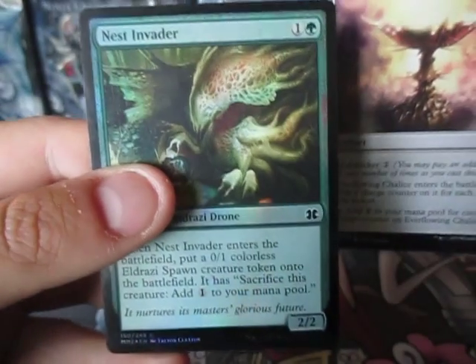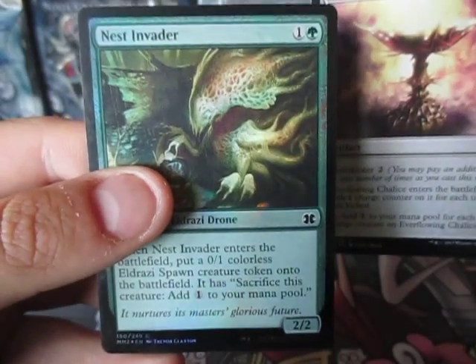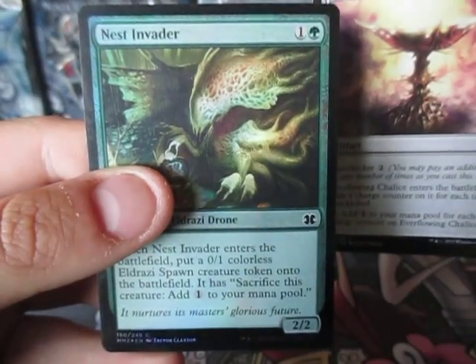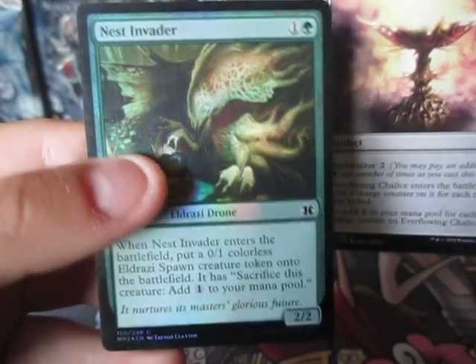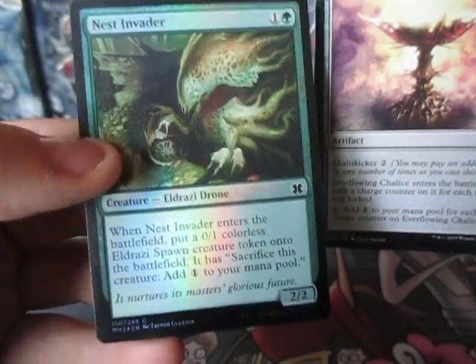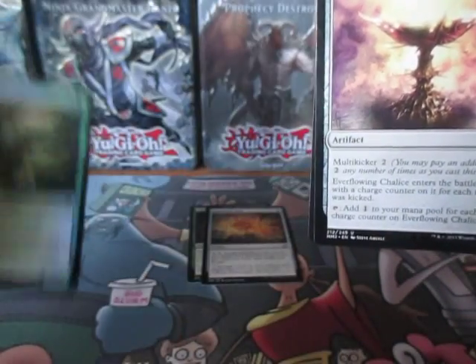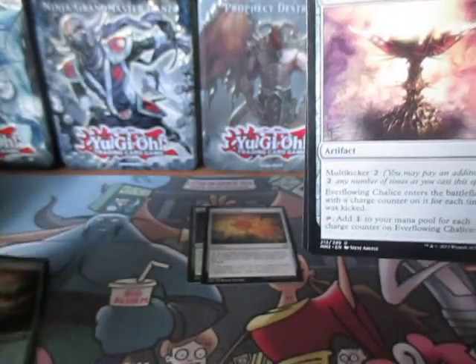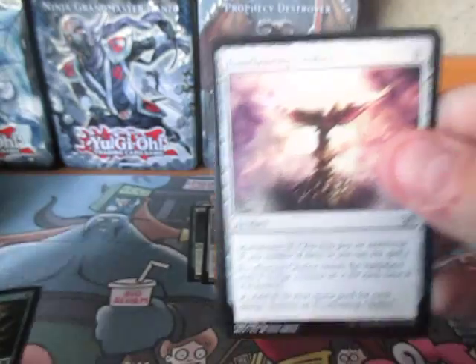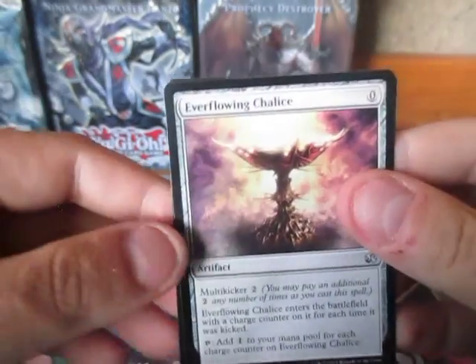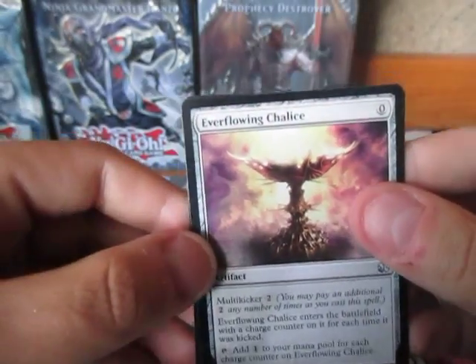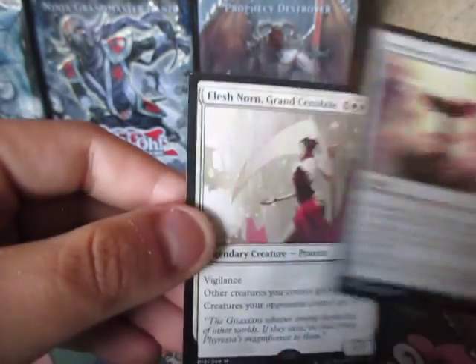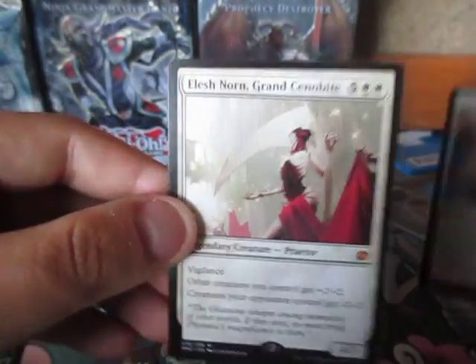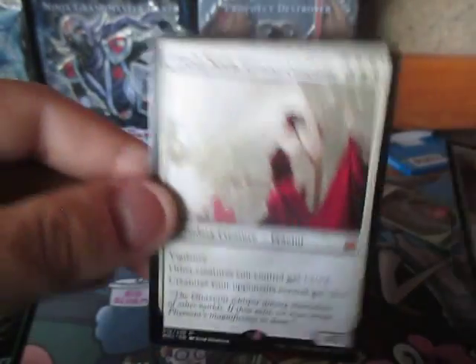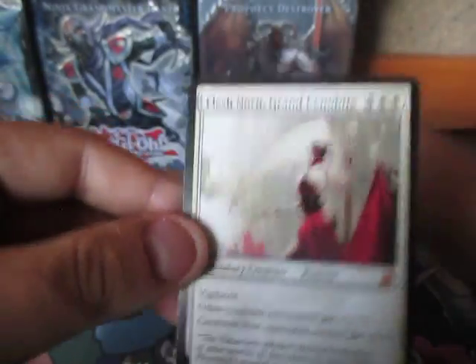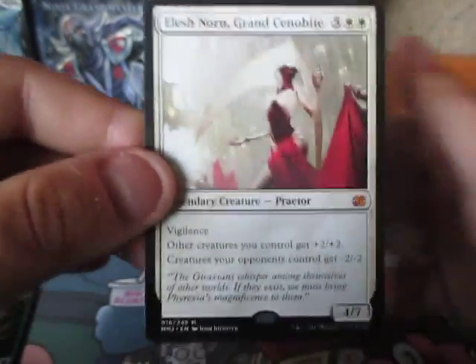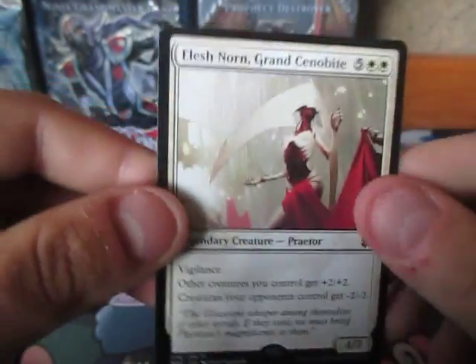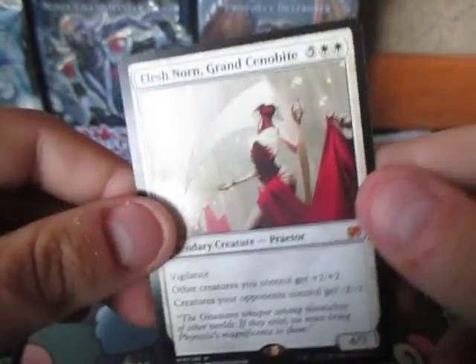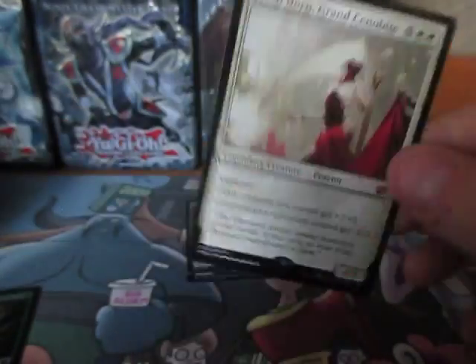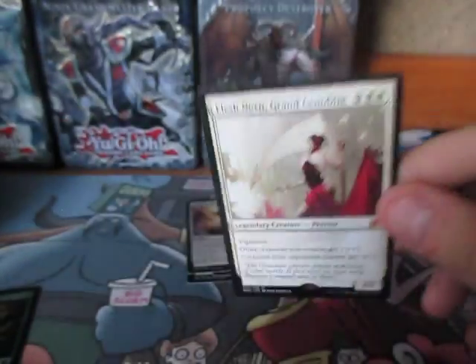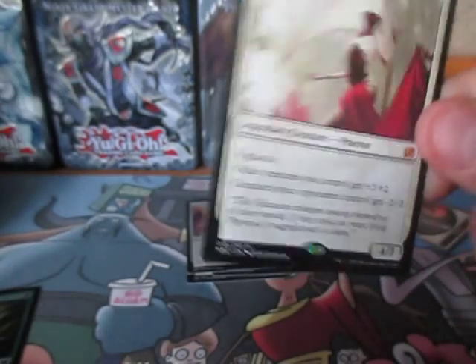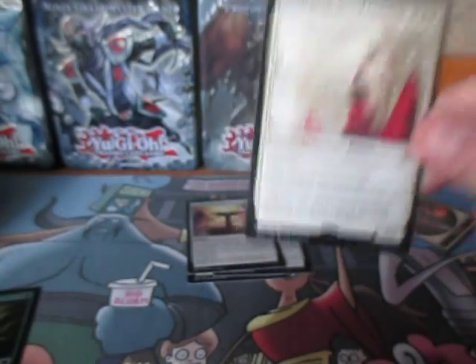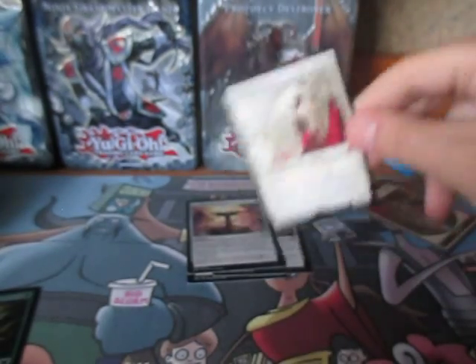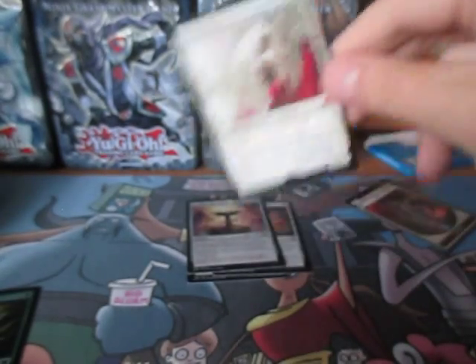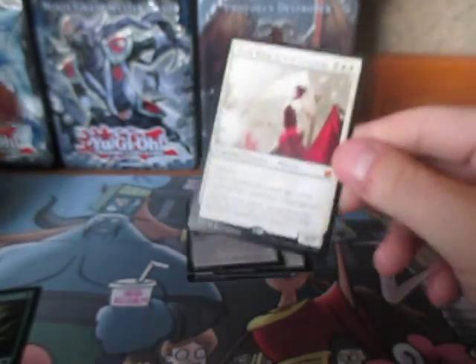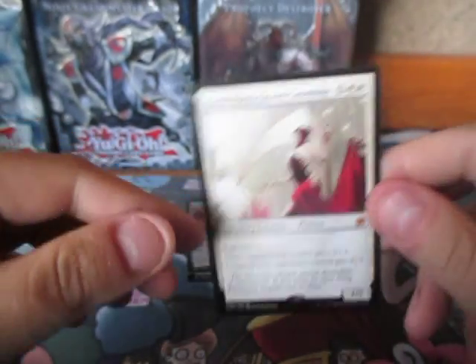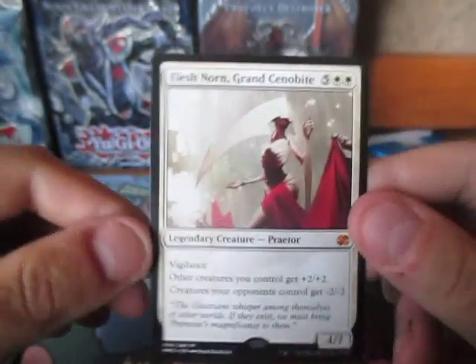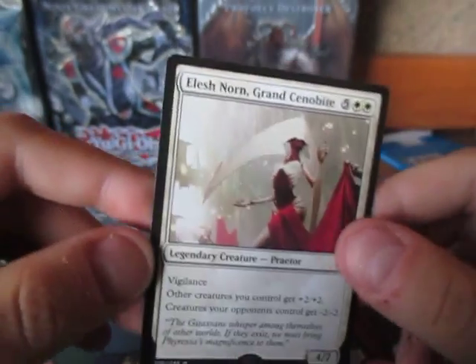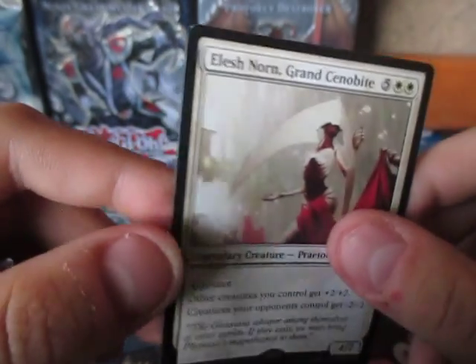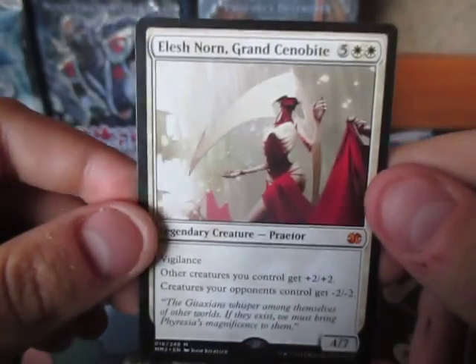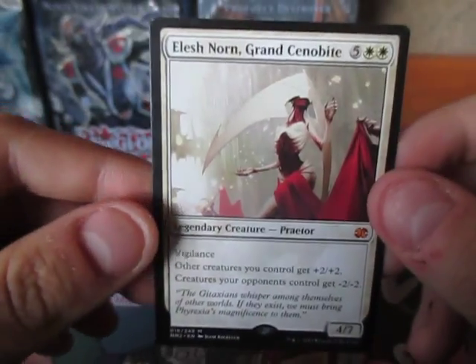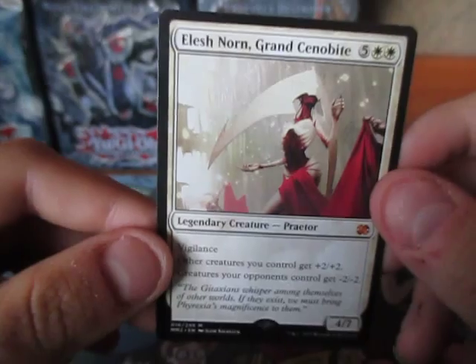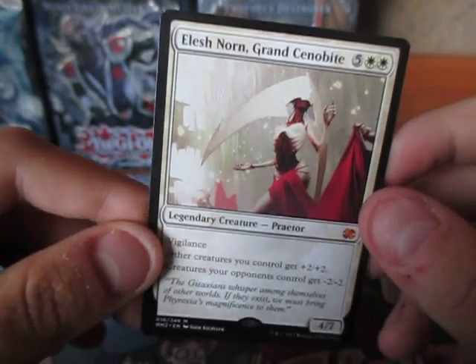The foil was a Nest Invader — I believe another Eldrazi. And... oh baby, are you kidding me? Woo-hoo! Yes! Oh, that is so awesome.